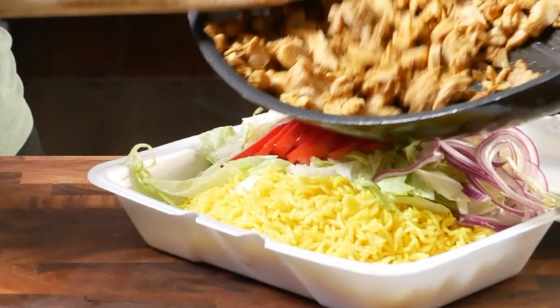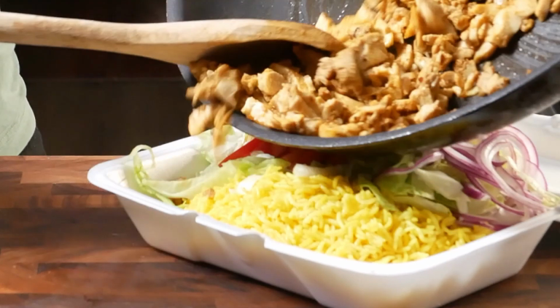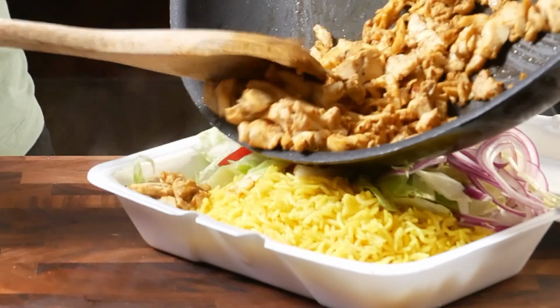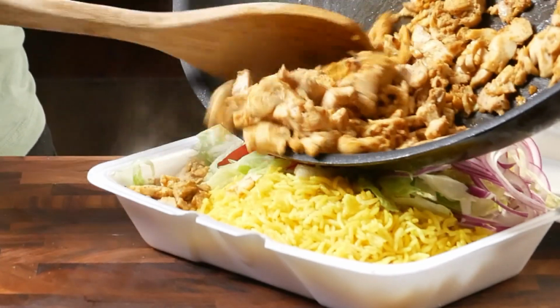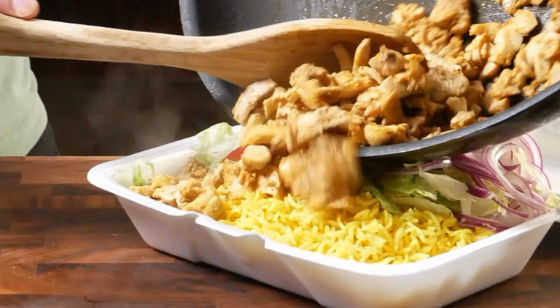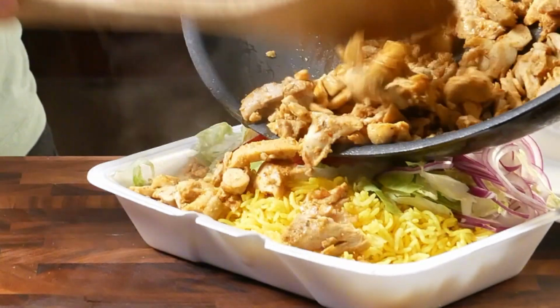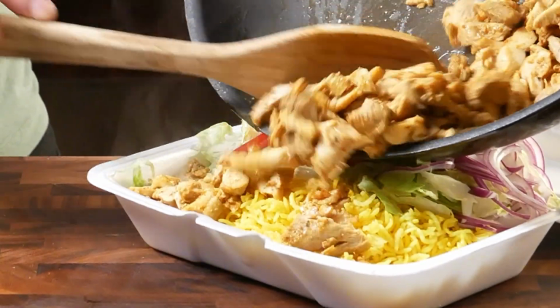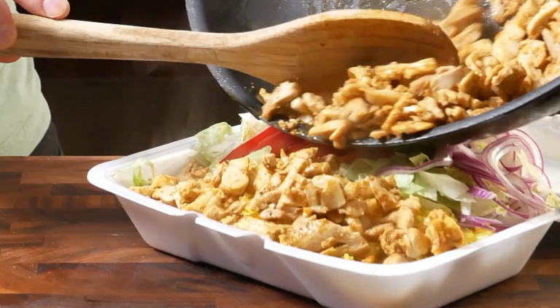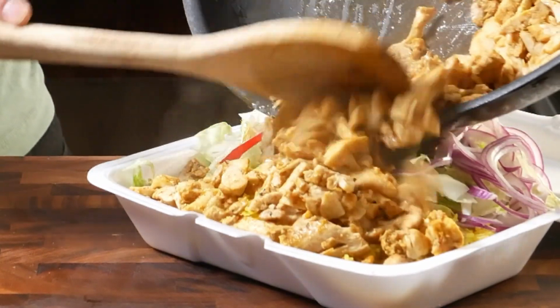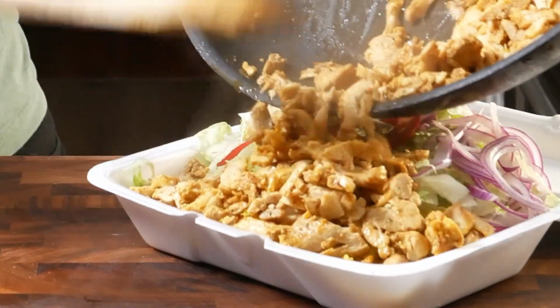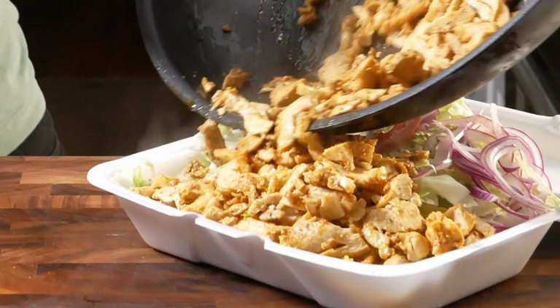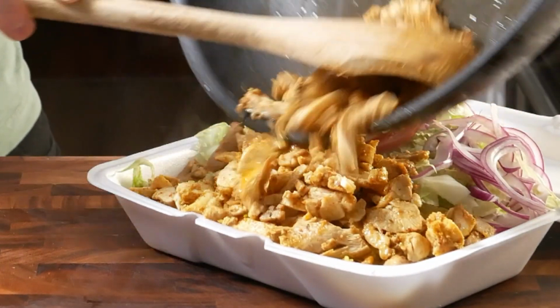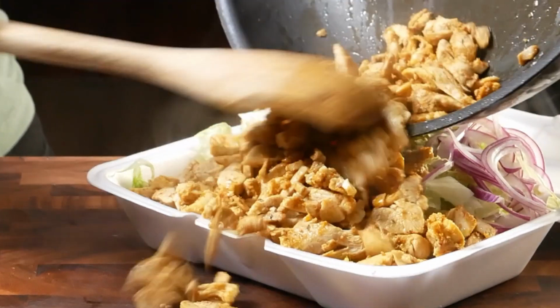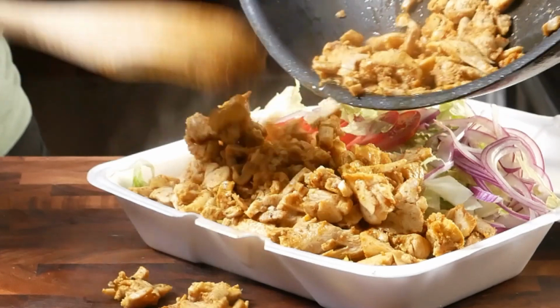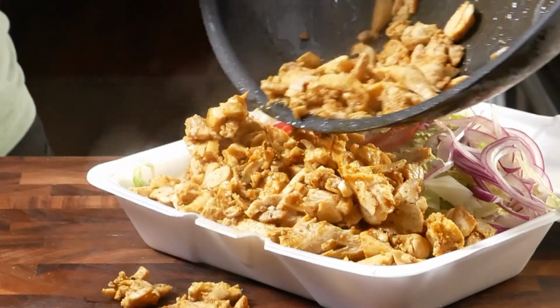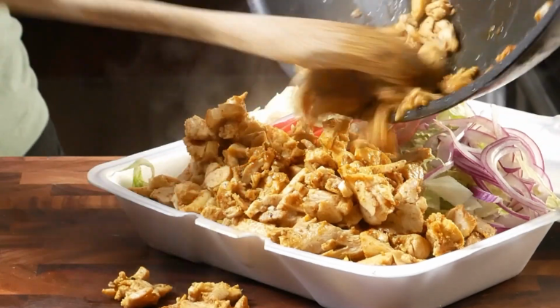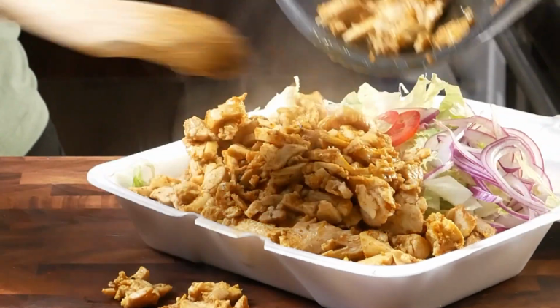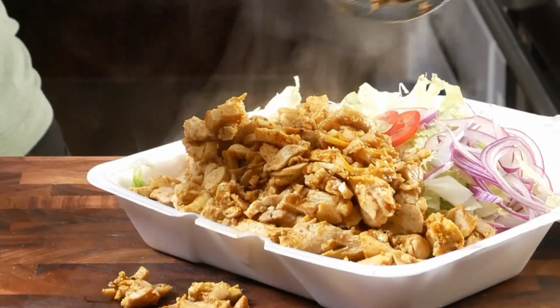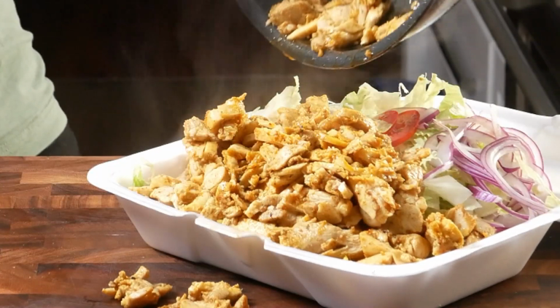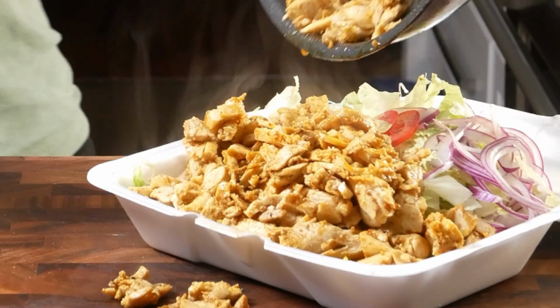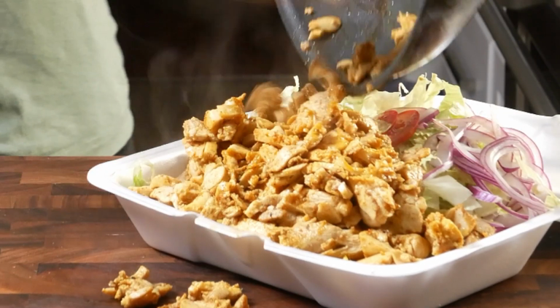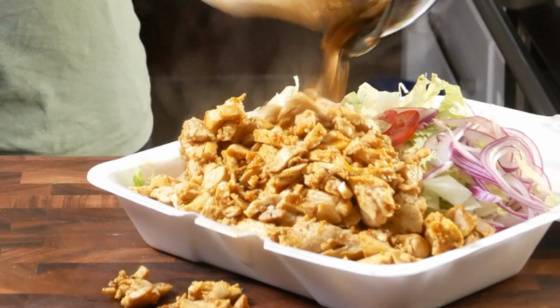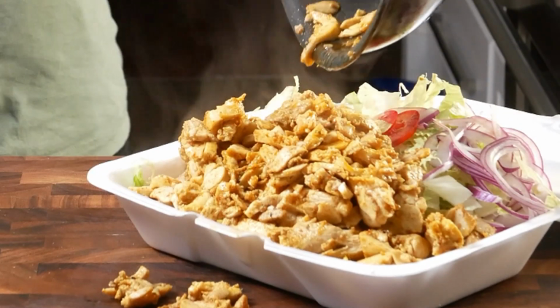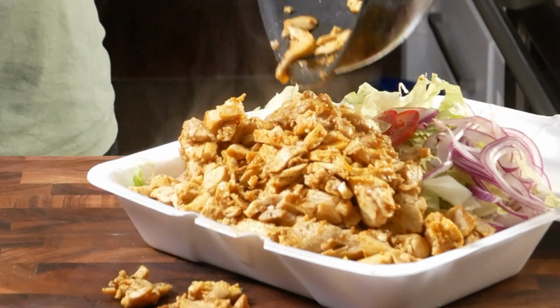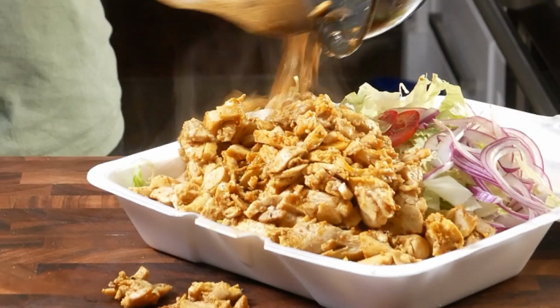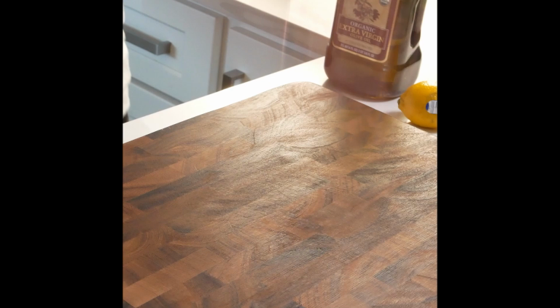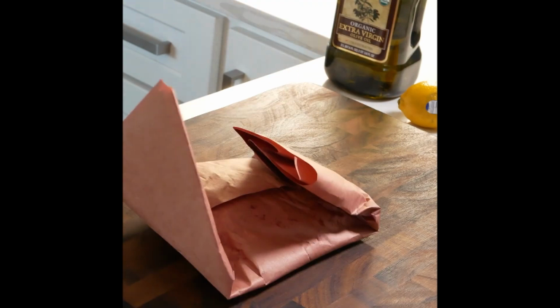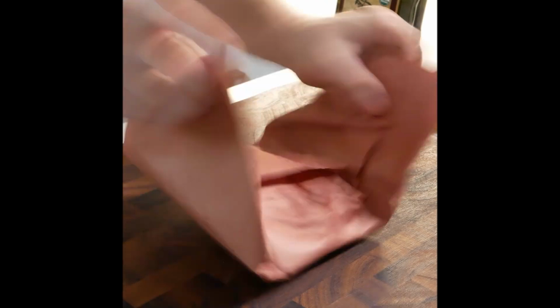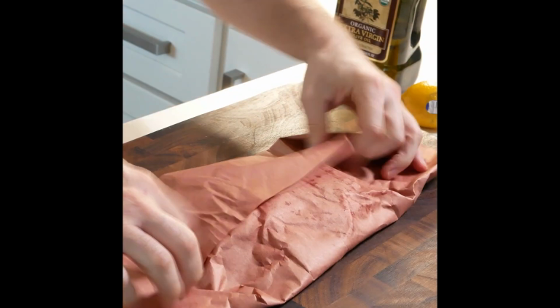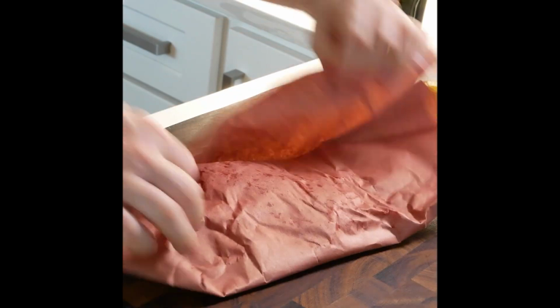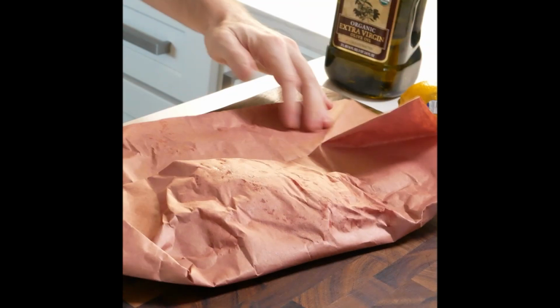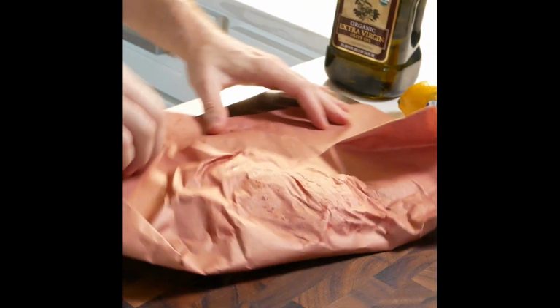Craving that iconic halal food cart flavor? Today we're making it at home from scratch. Juicy chicken thighs, fragrant yellow rice, and the signature white and hot sauce combo. Get ready for a flavor explosion.